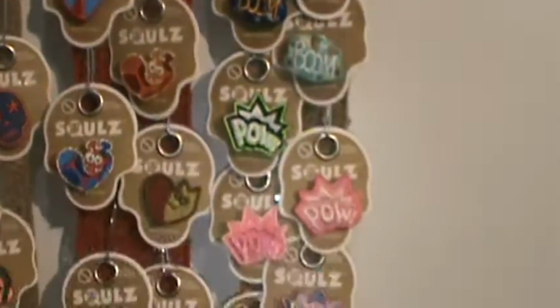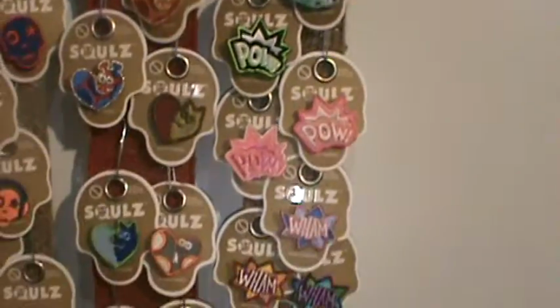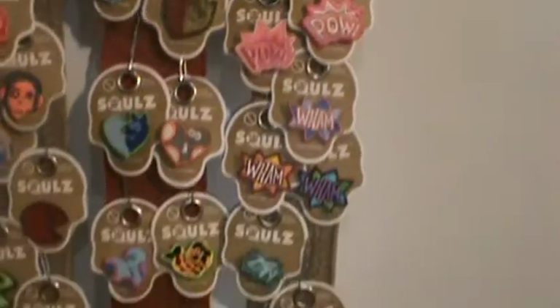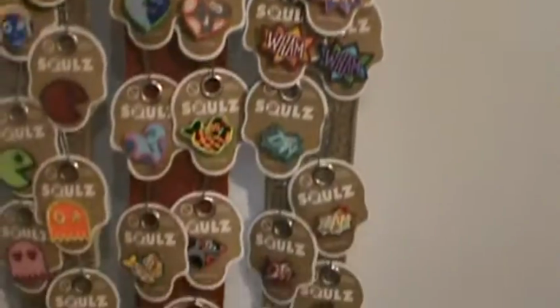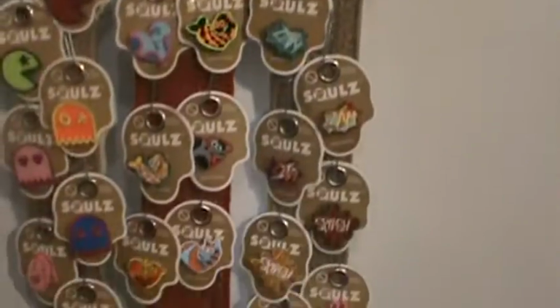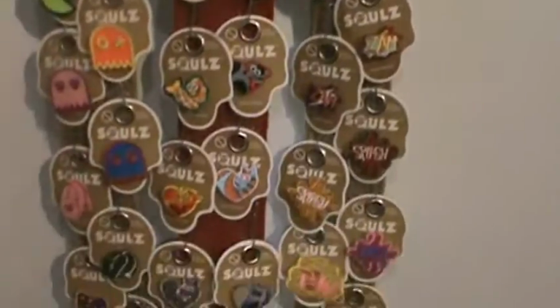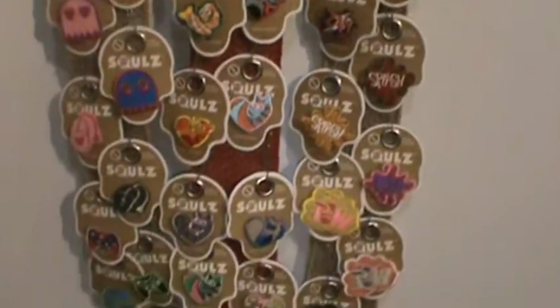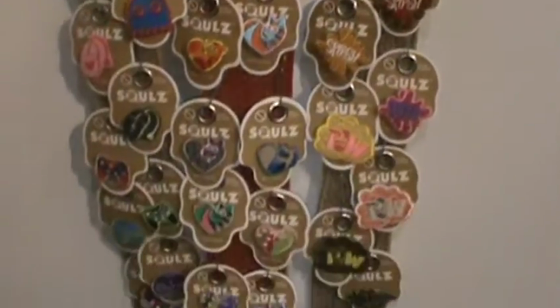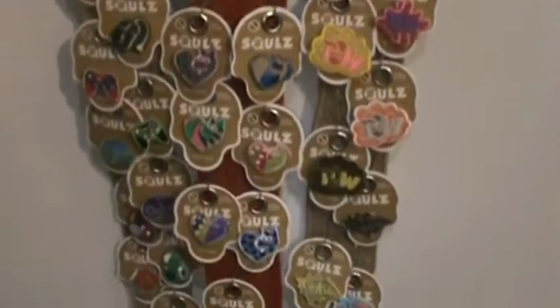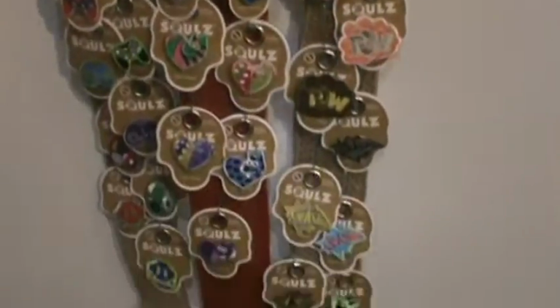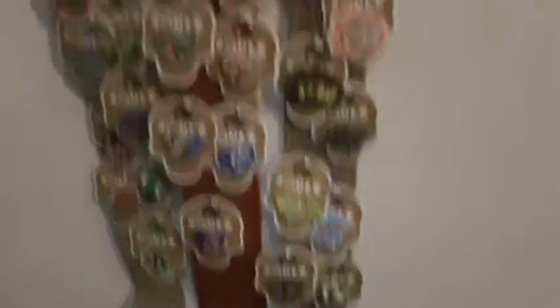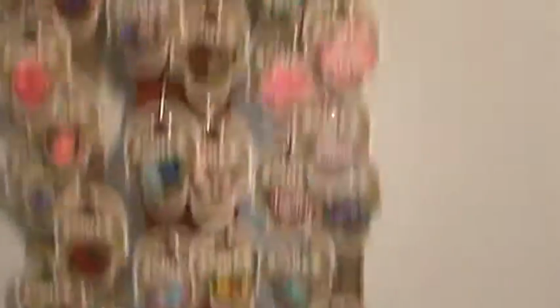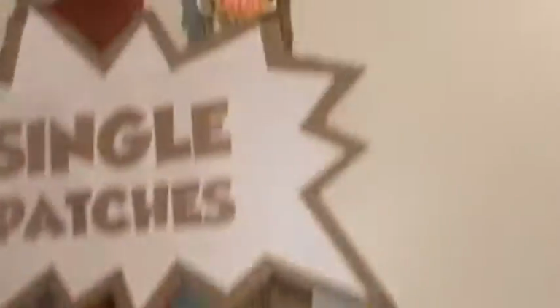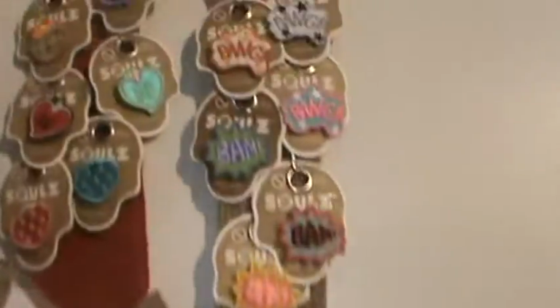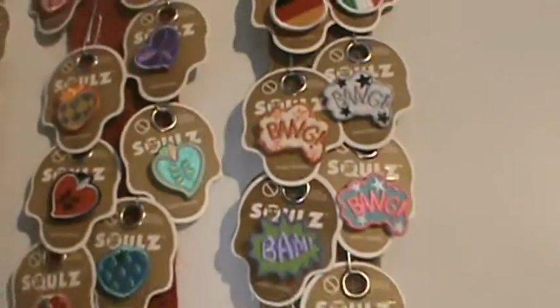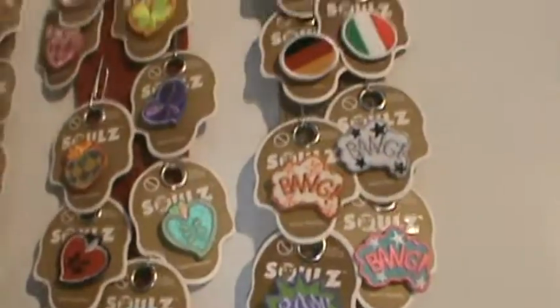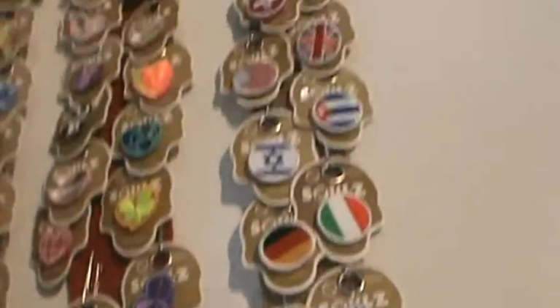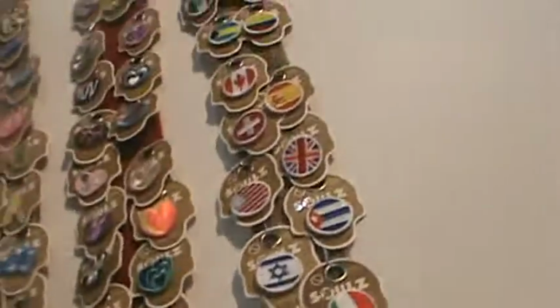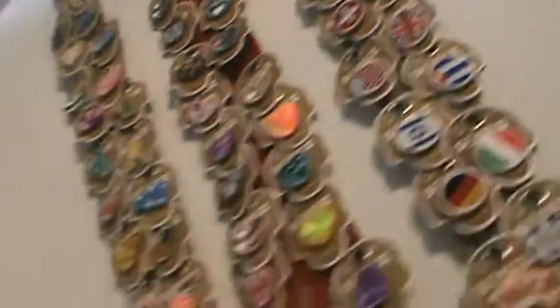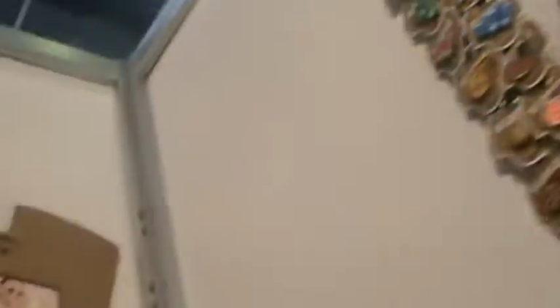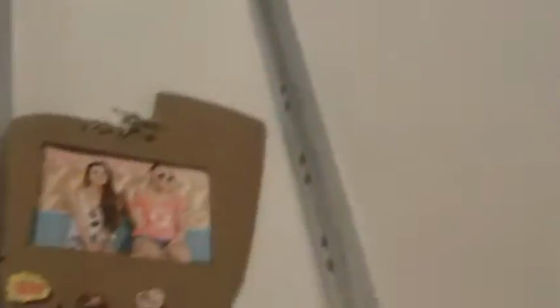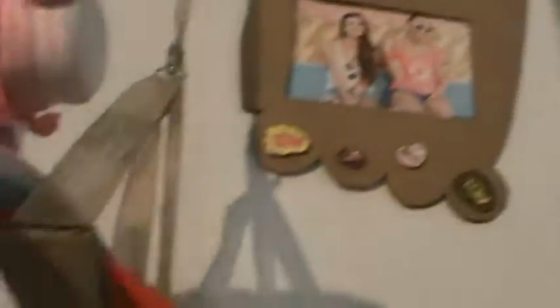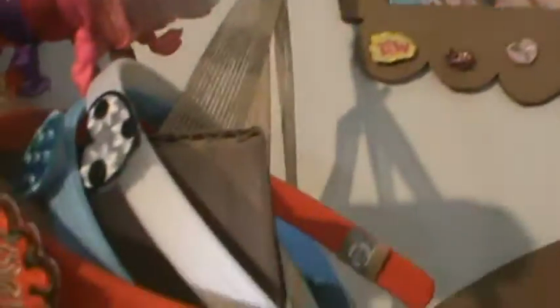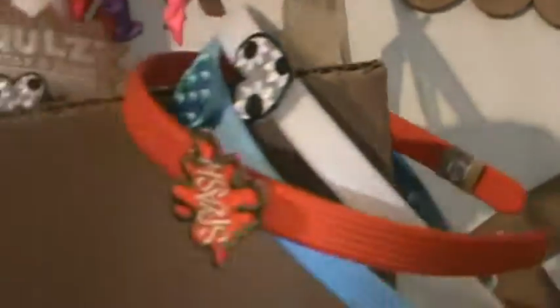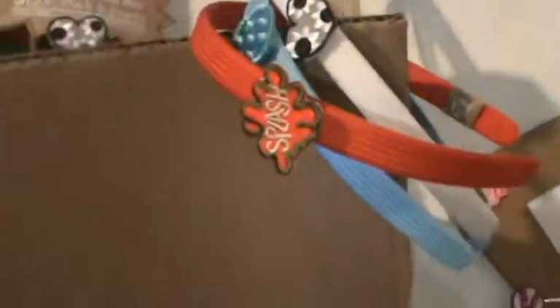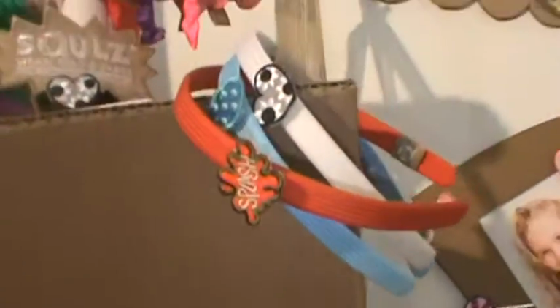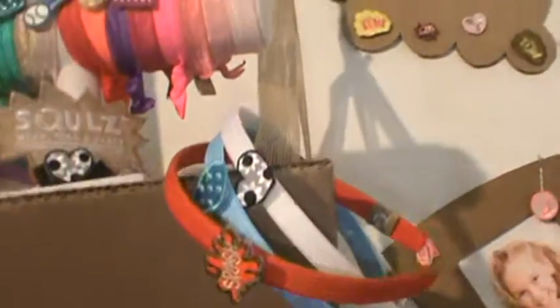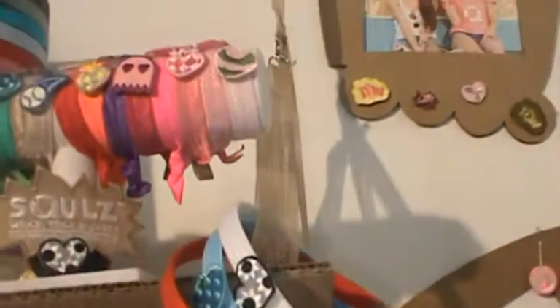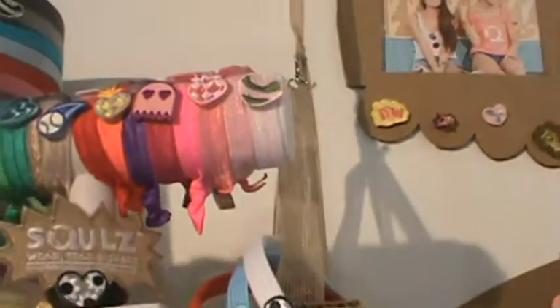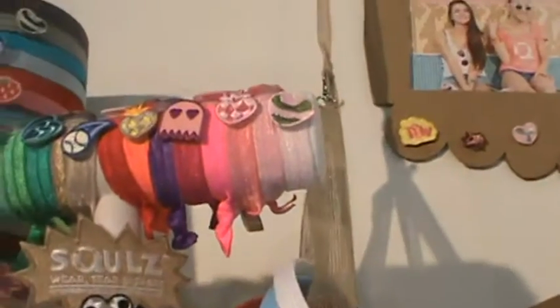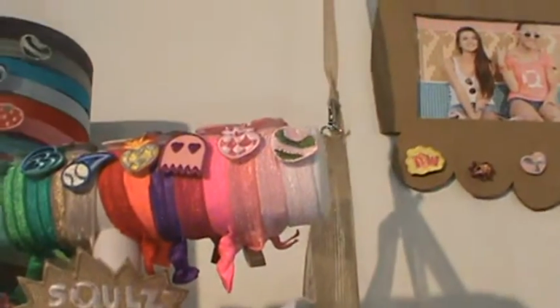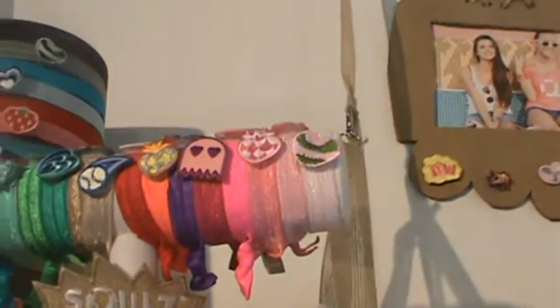Look at all these different color shapes and sizes, different color patches, different designs. Love that. You can either put them on a headband or you can put them on a wristband.